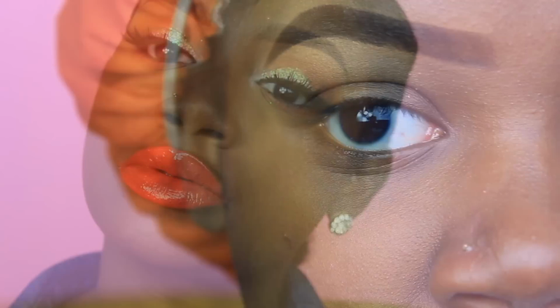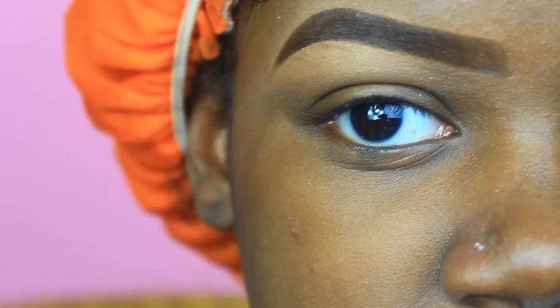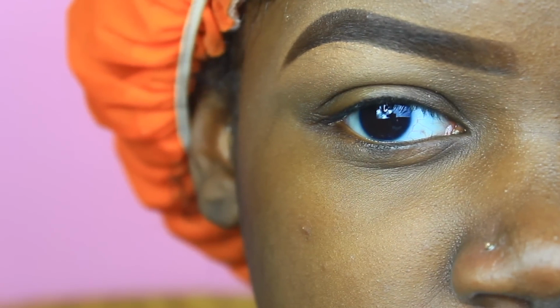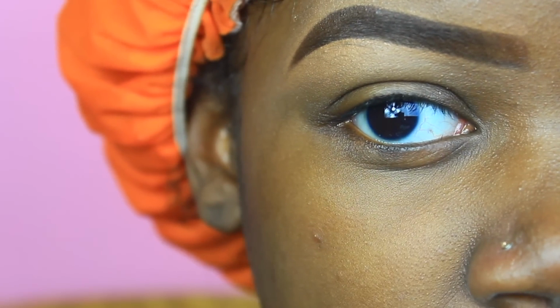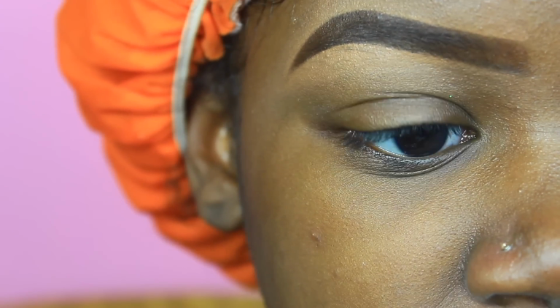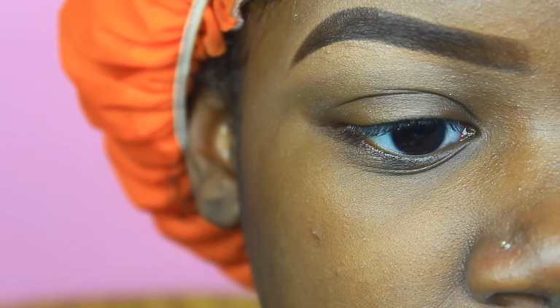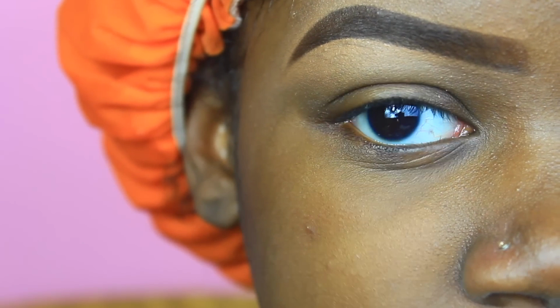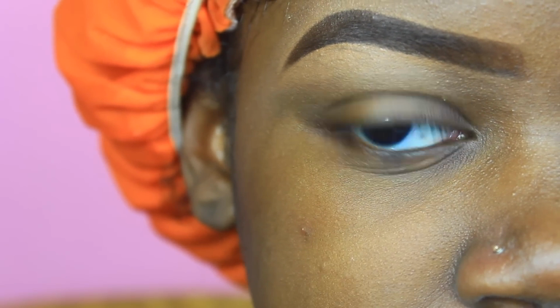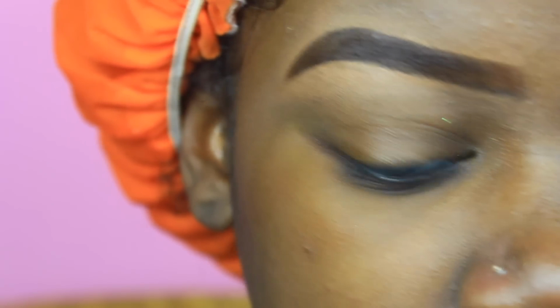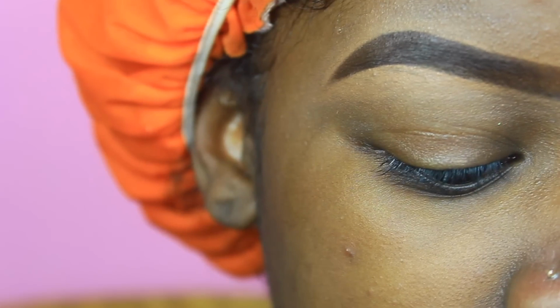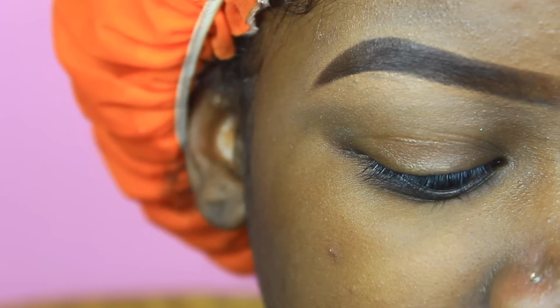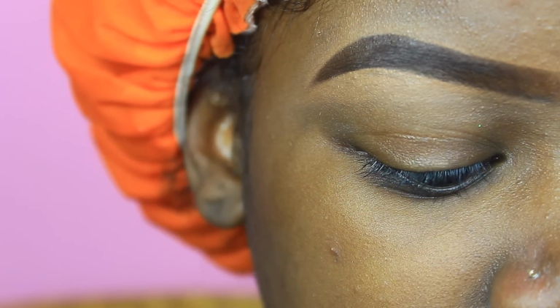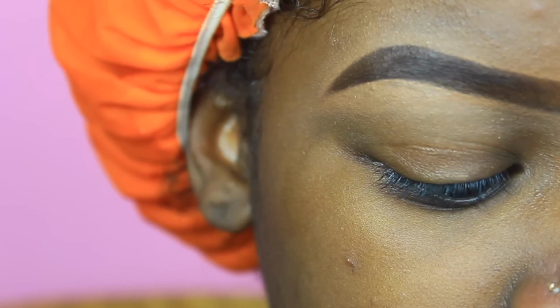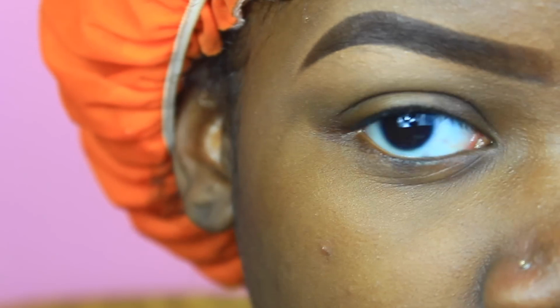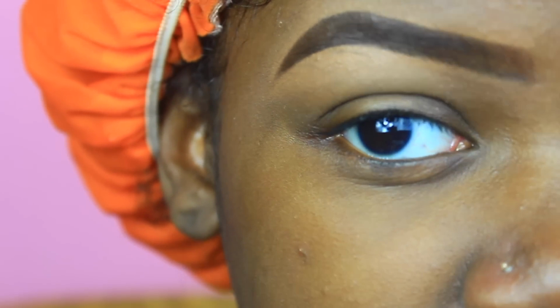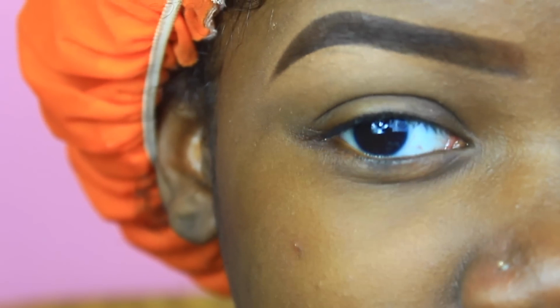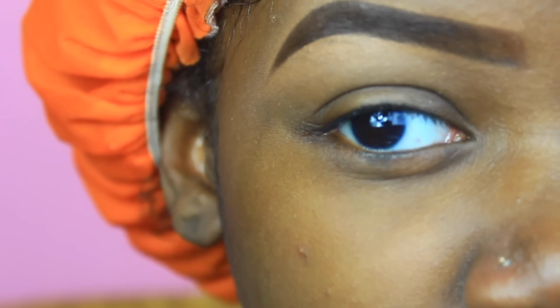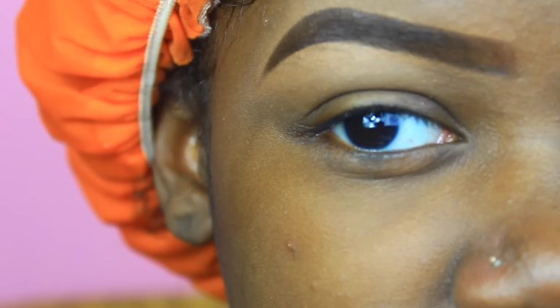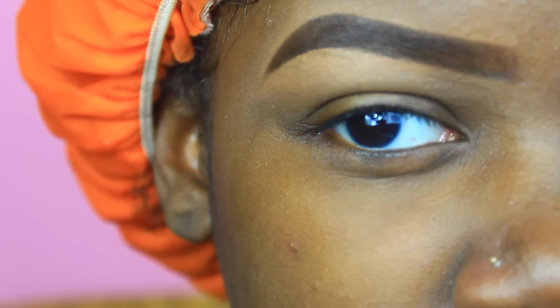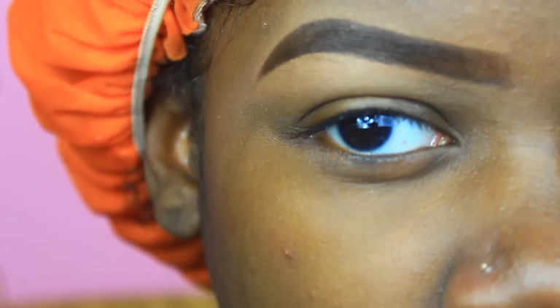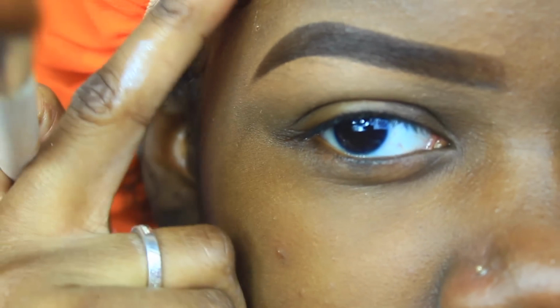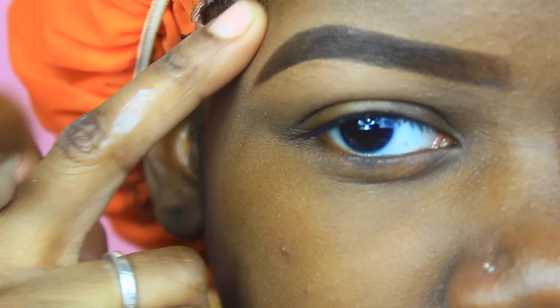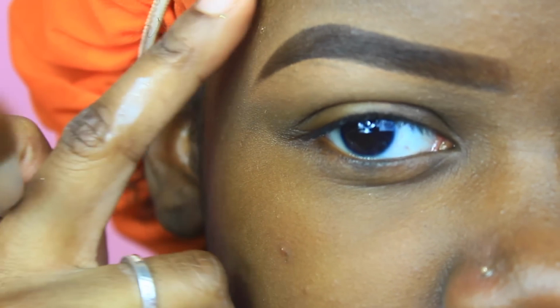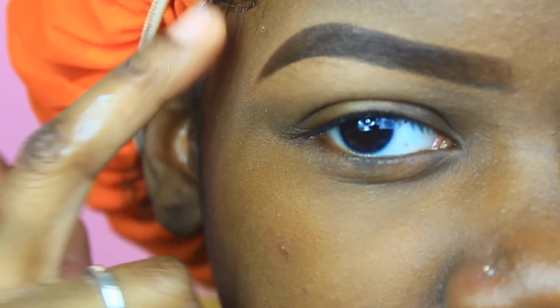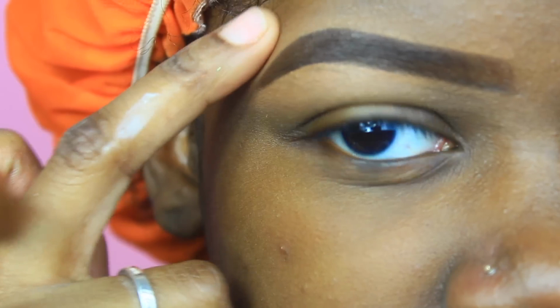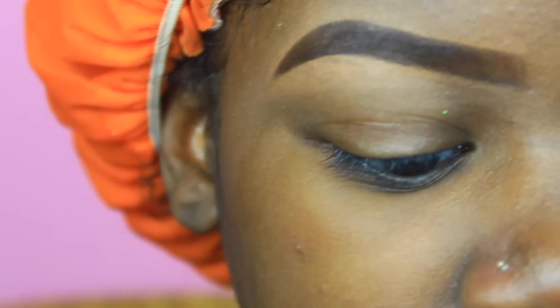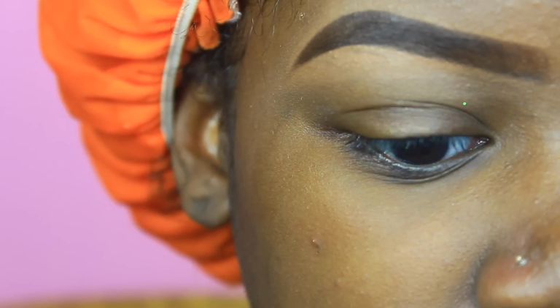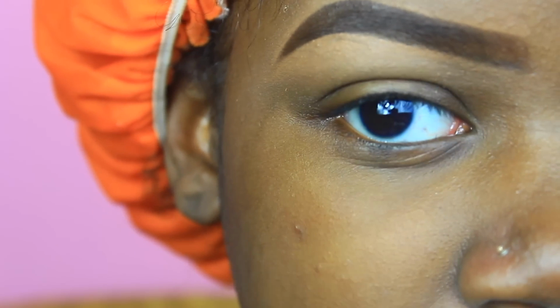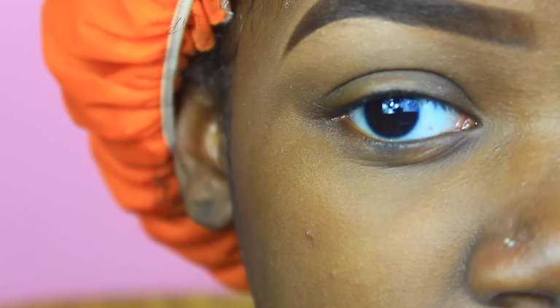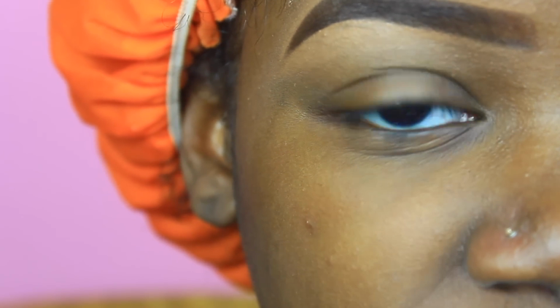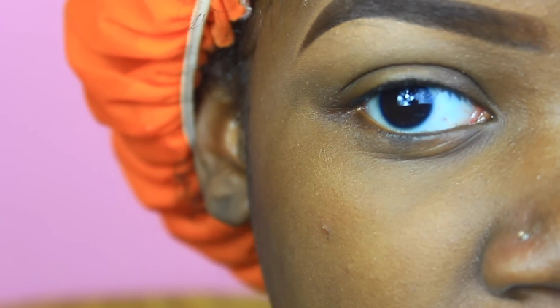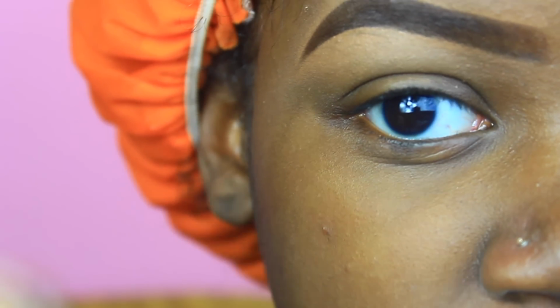Please excuse my appearance. I am filming another tutorial which by the time I post this is probably already up — it's a hair tutorial right here. So the first thing I am going to be taking is...